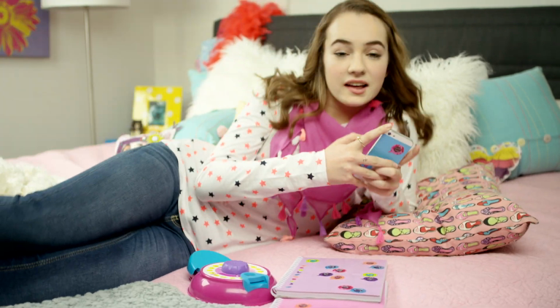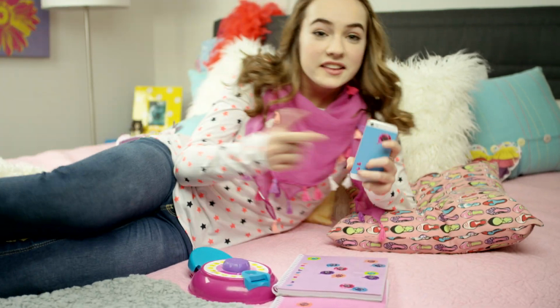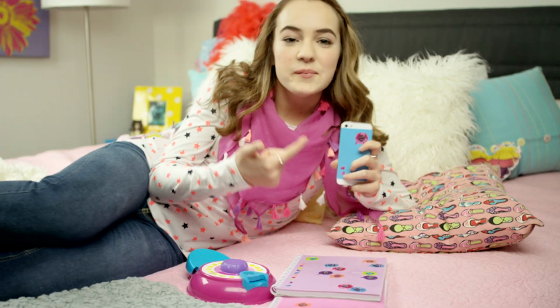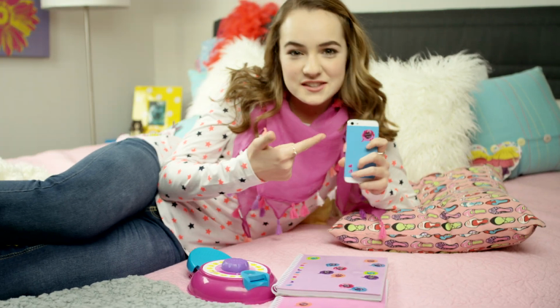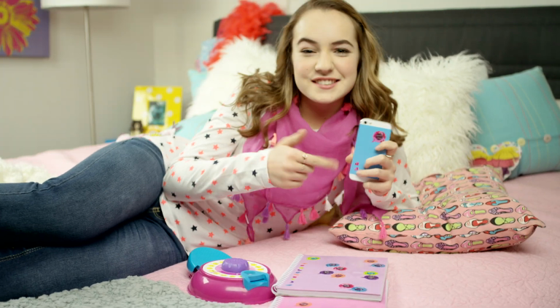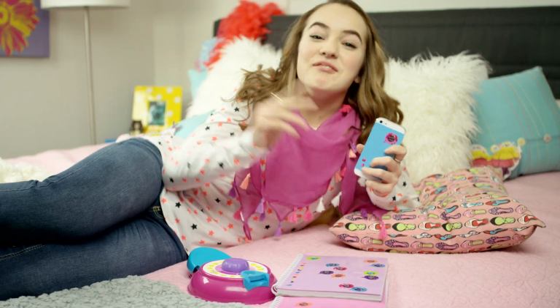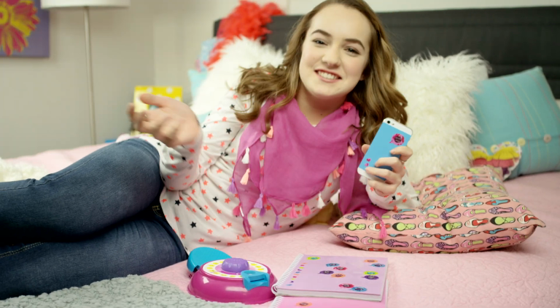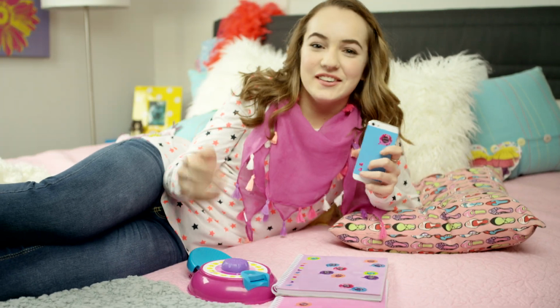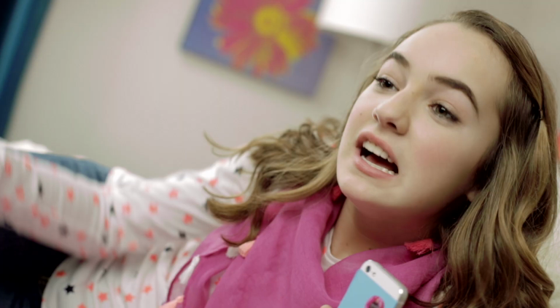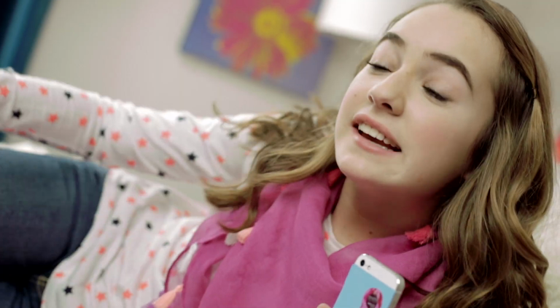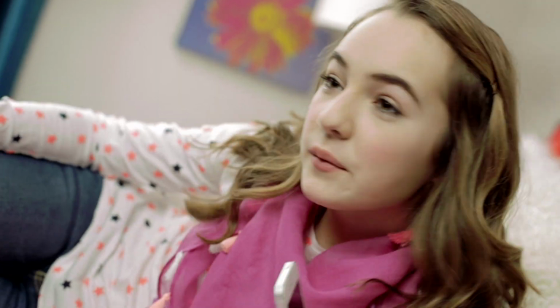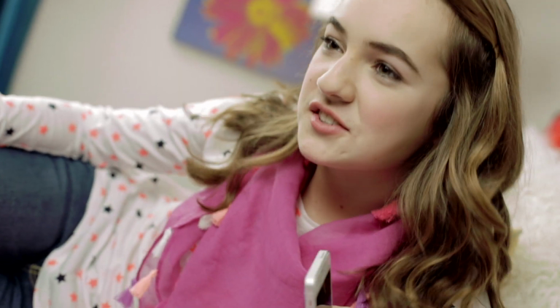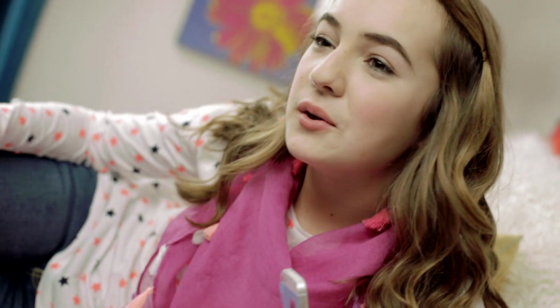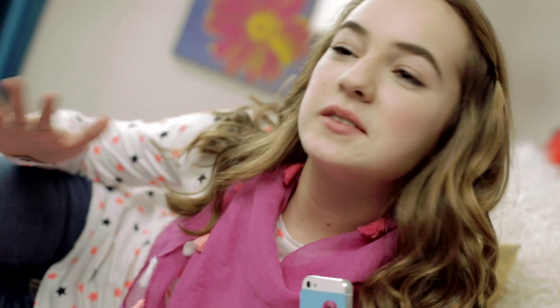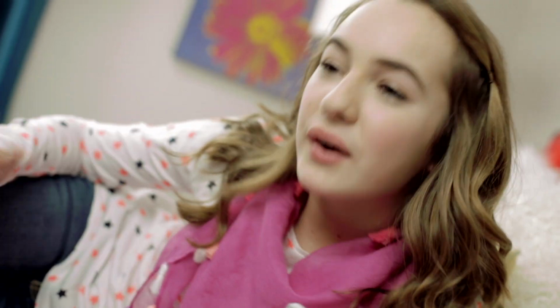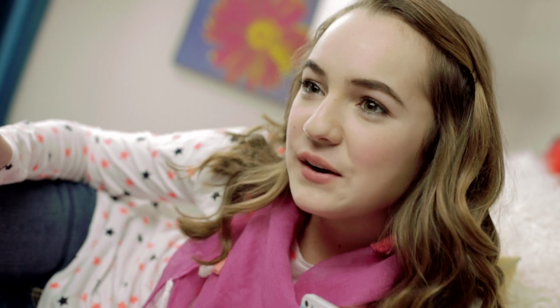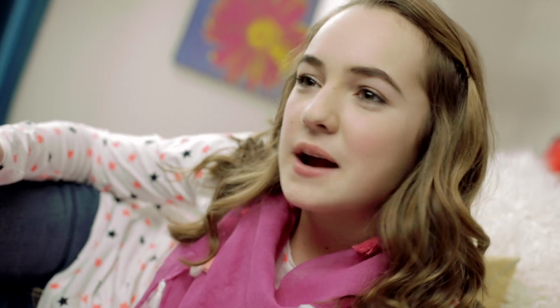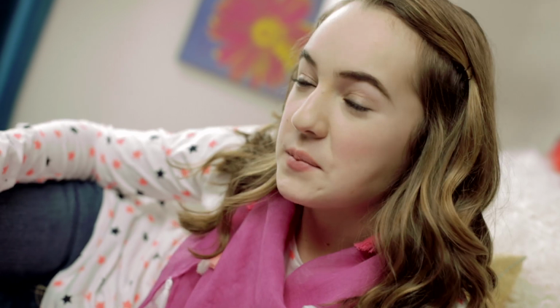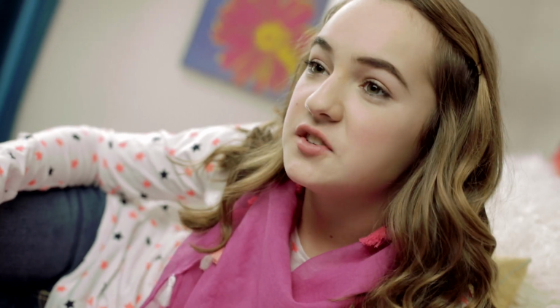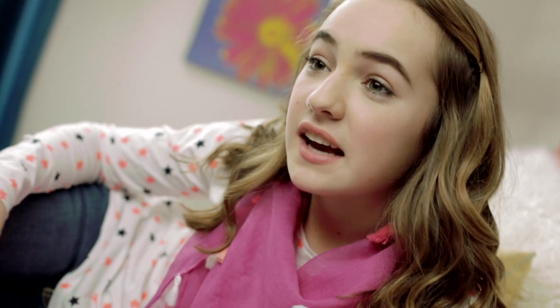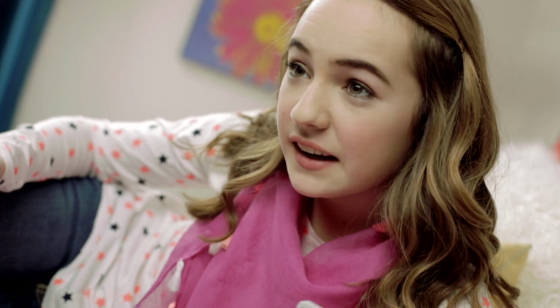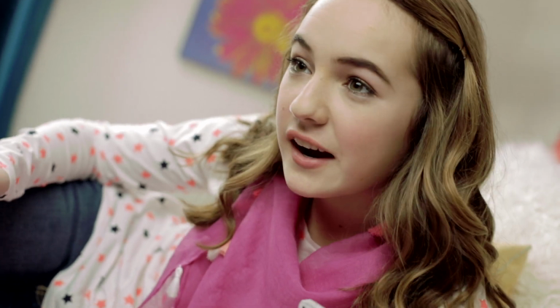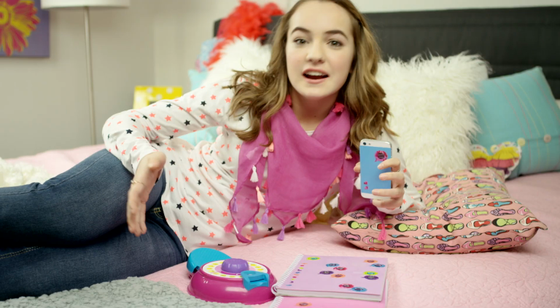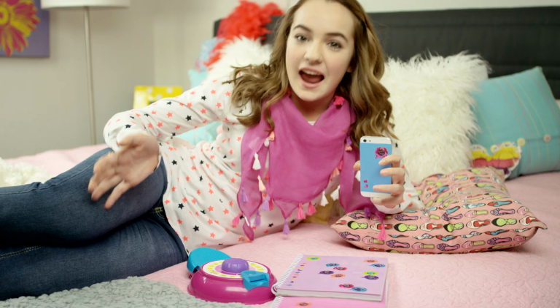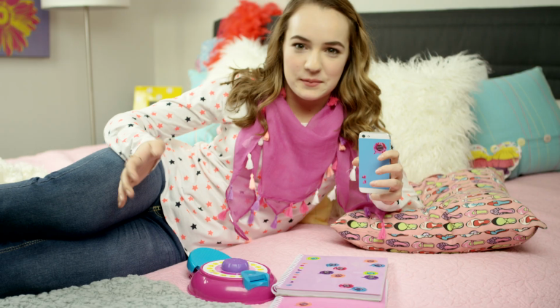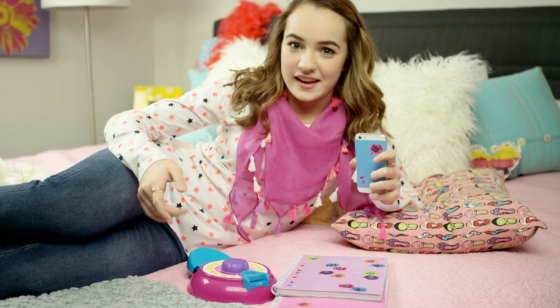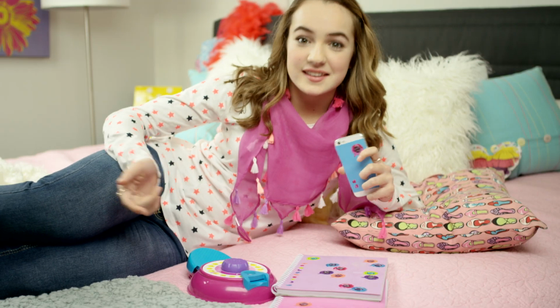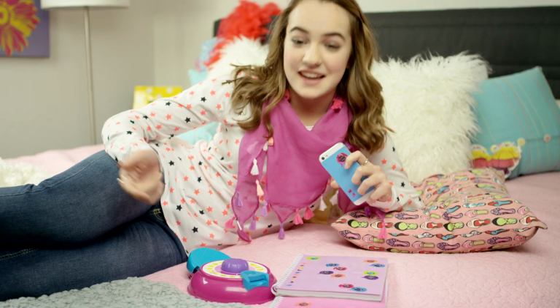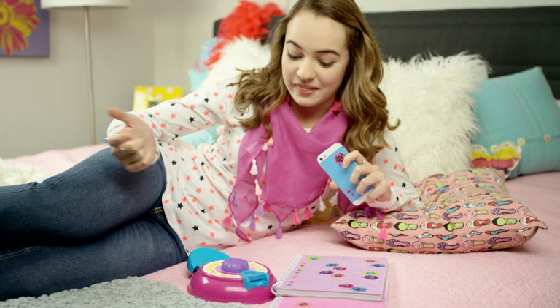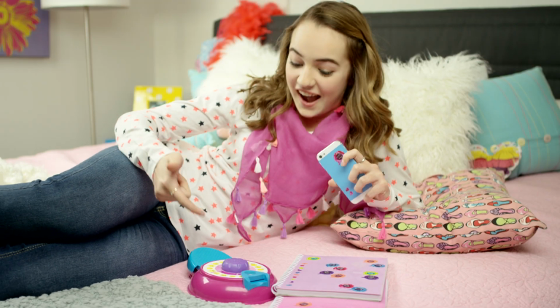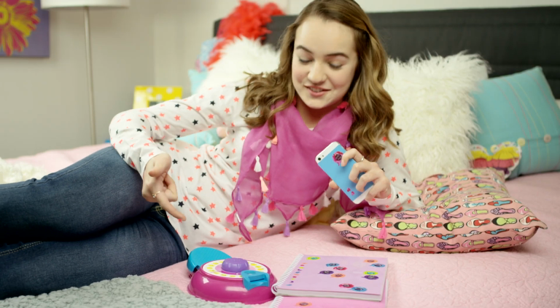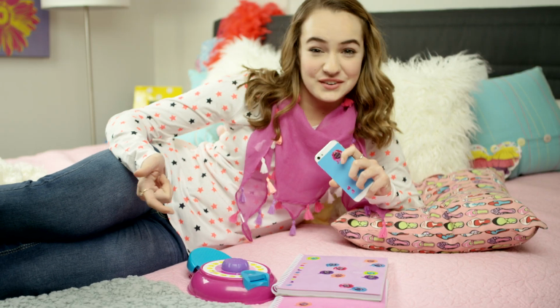Love emojis? Me too. I can't wait to show you this brand new way to emoji anywhere, anyplace. Now that's cool.